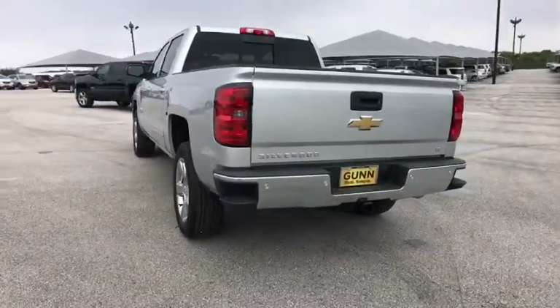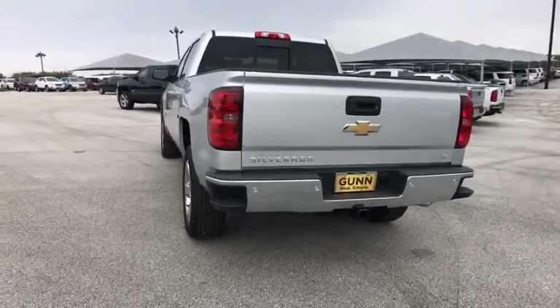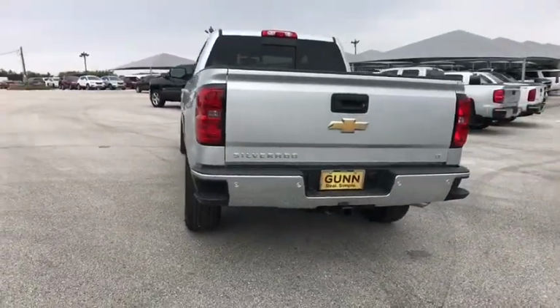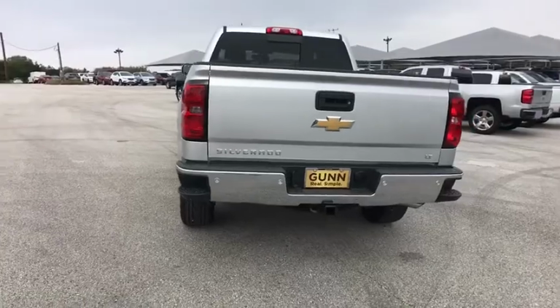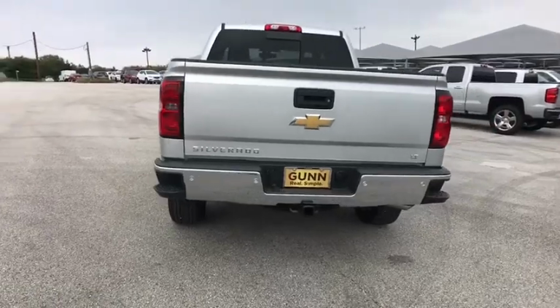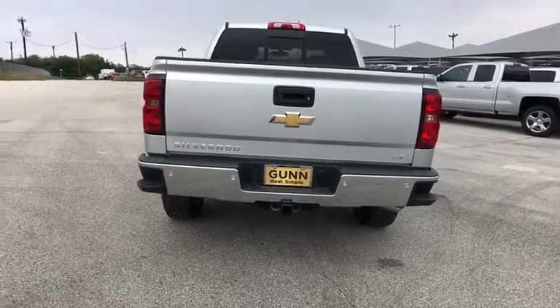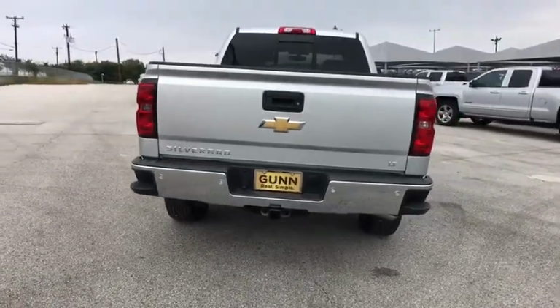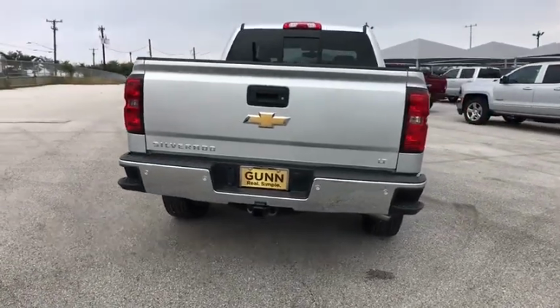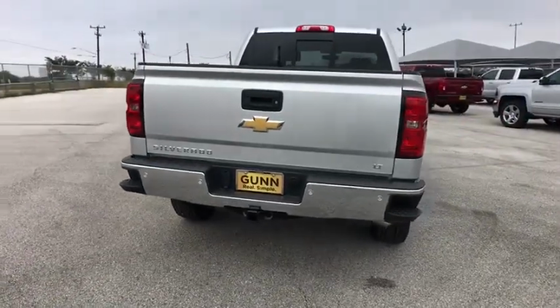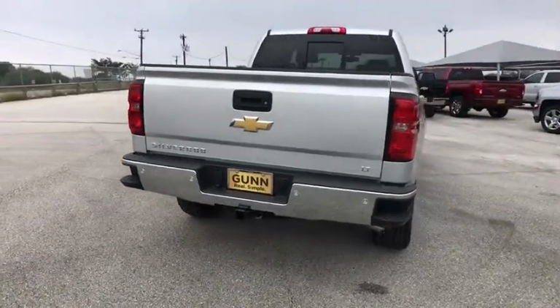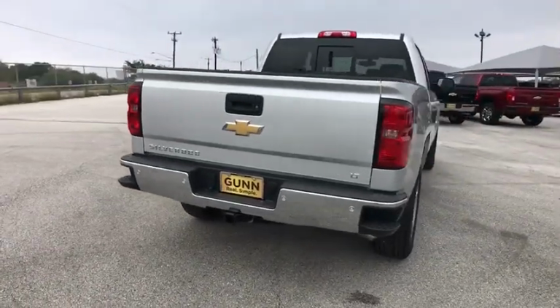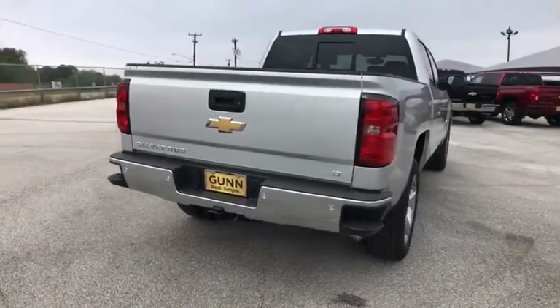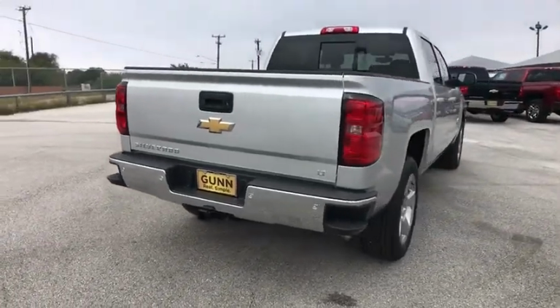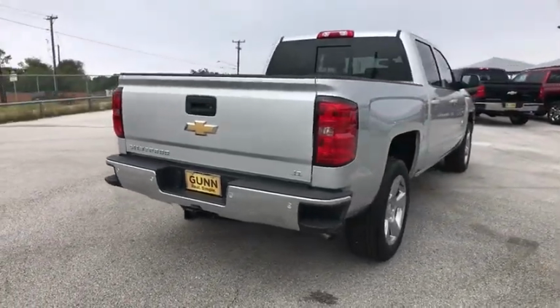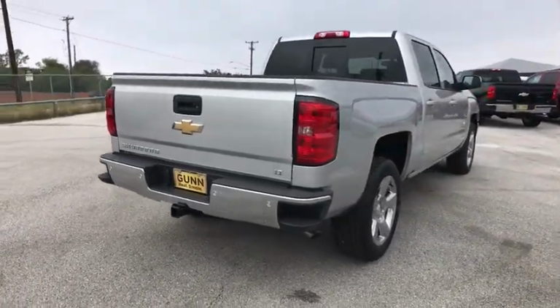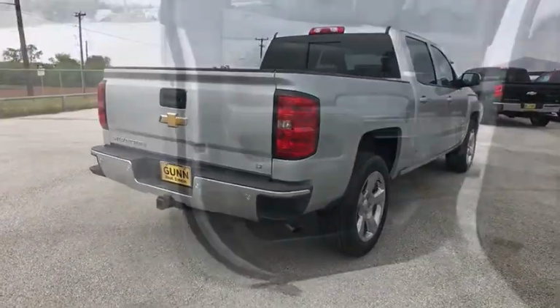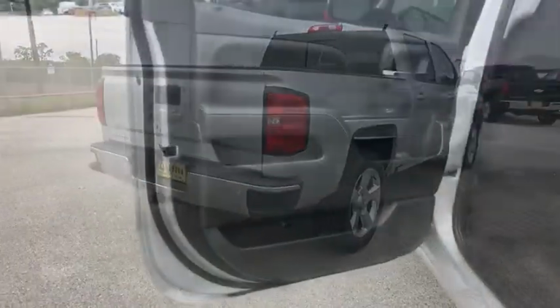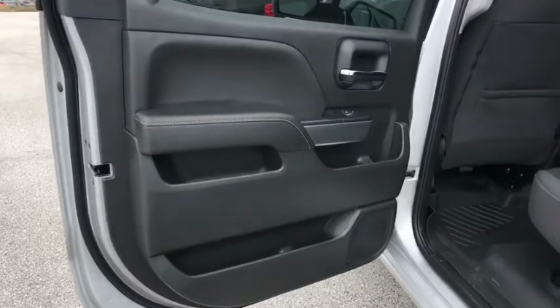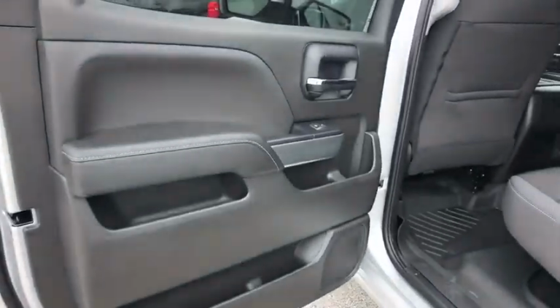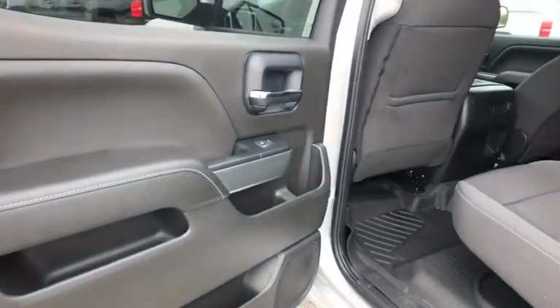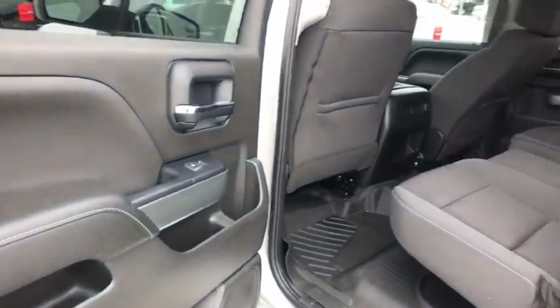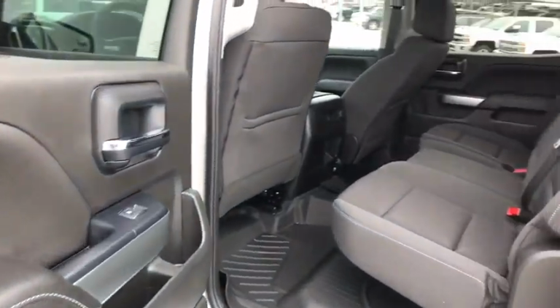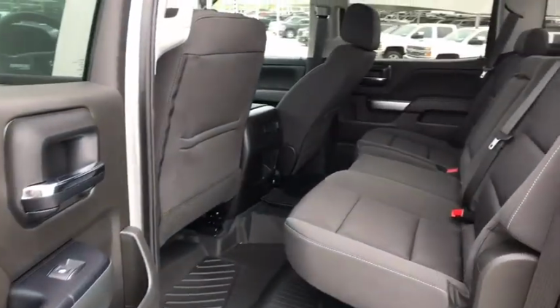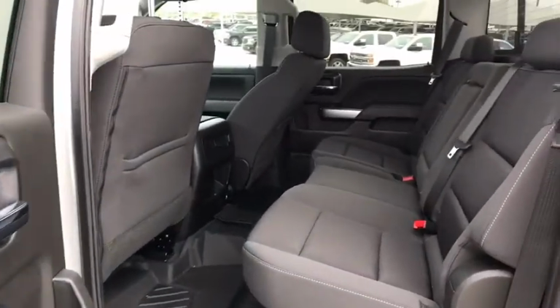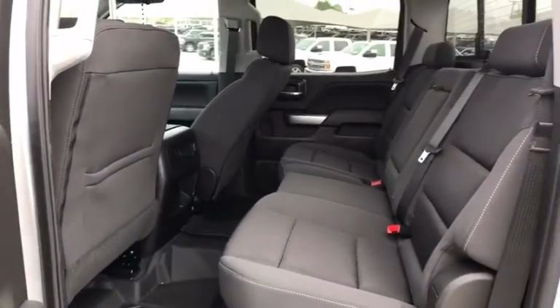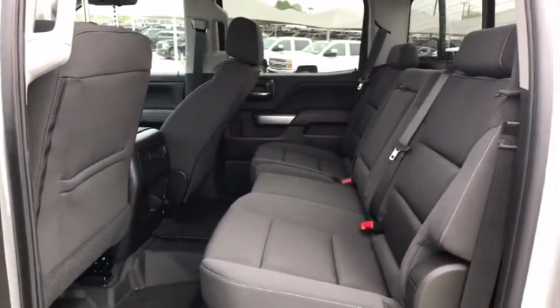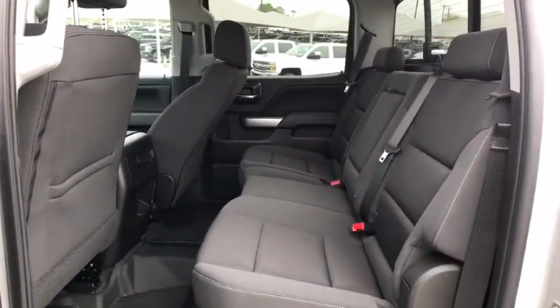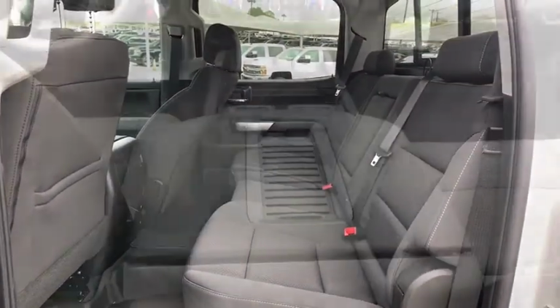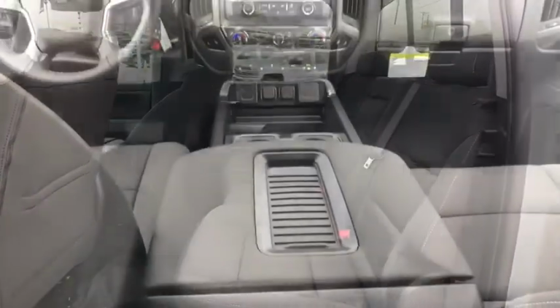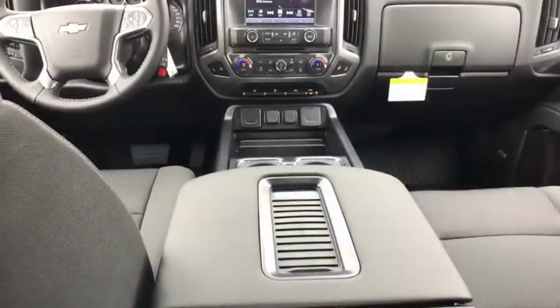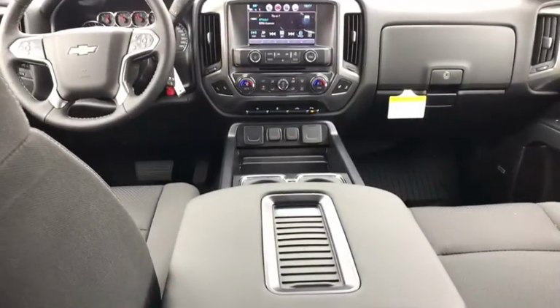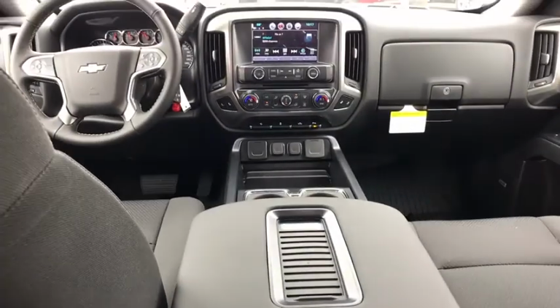Anti-lock braking system, keyless entry, traction control, stability control, backup camera, steering wheel audio controls, leather wrapped steering wheel, Bluetooth, adjustable steering wheel, power steering.